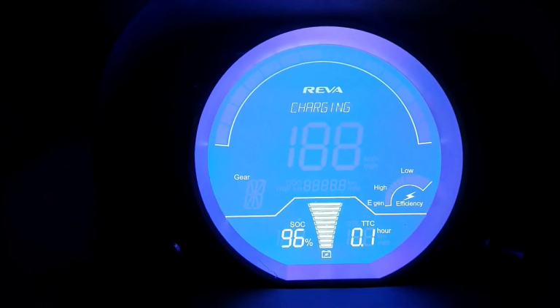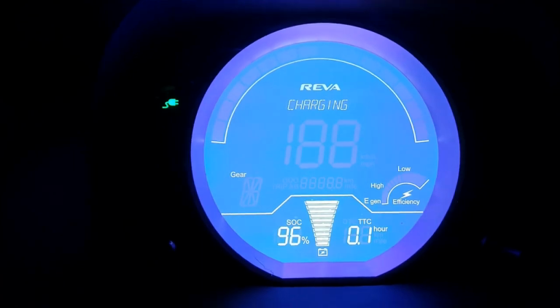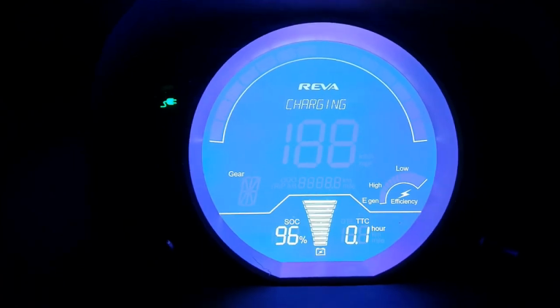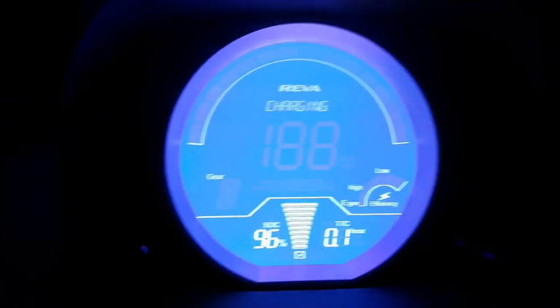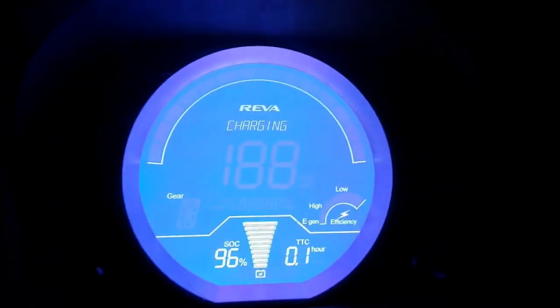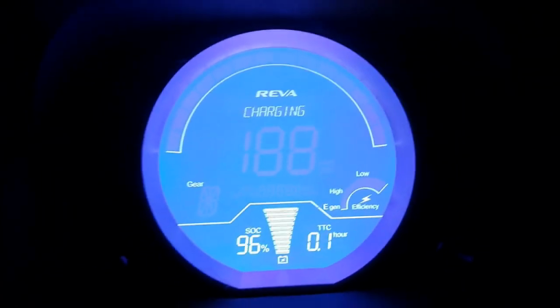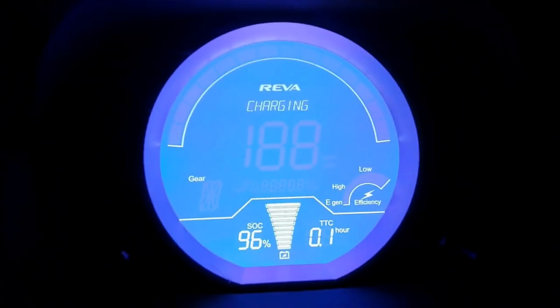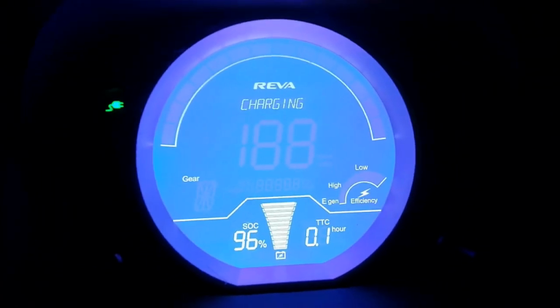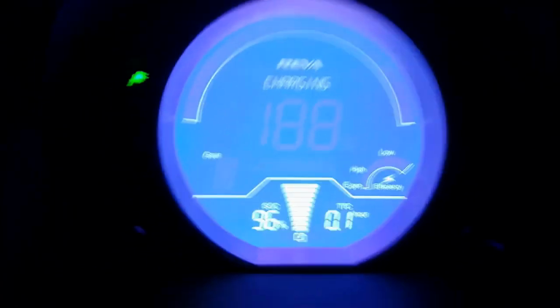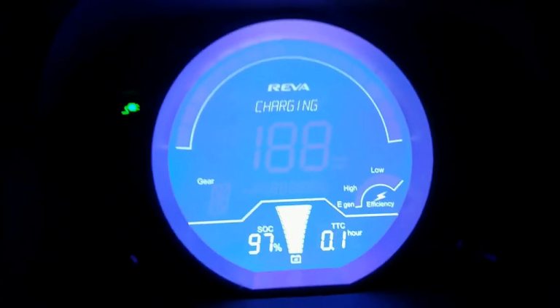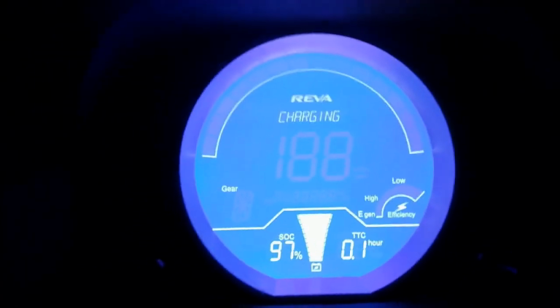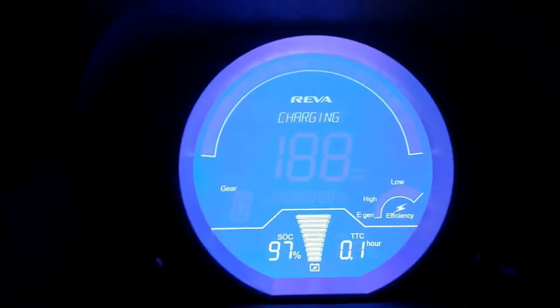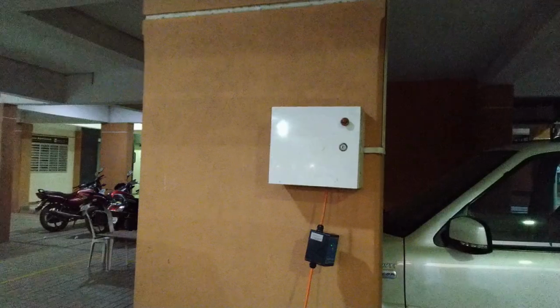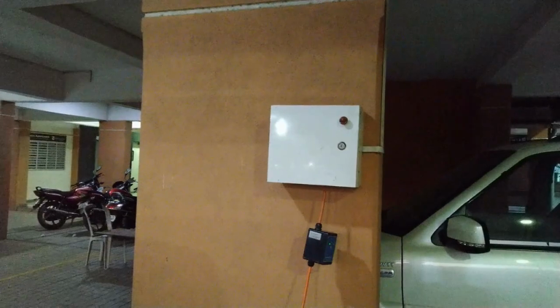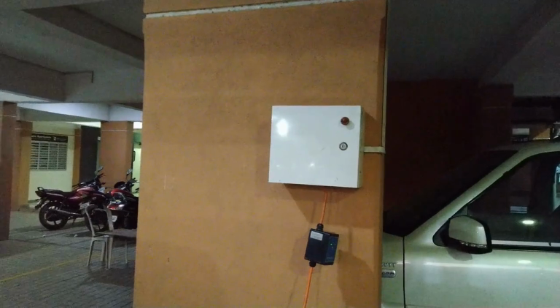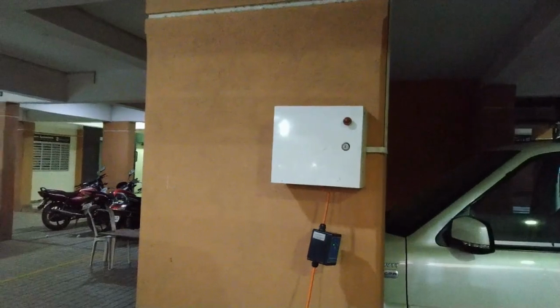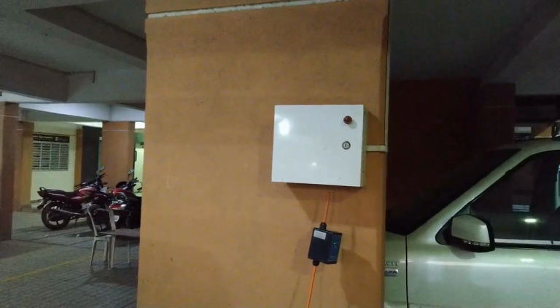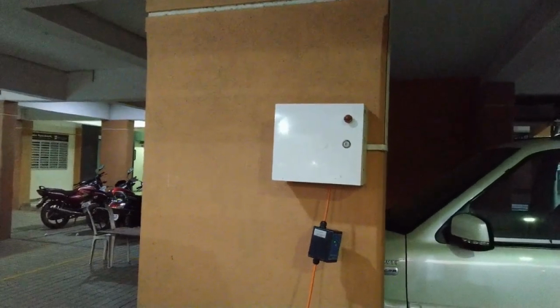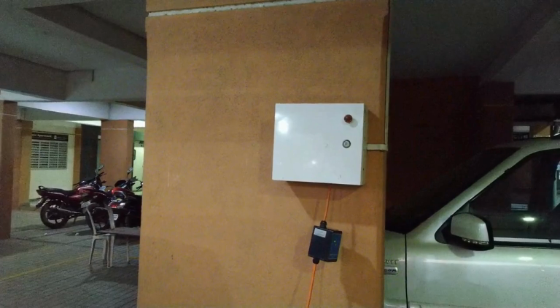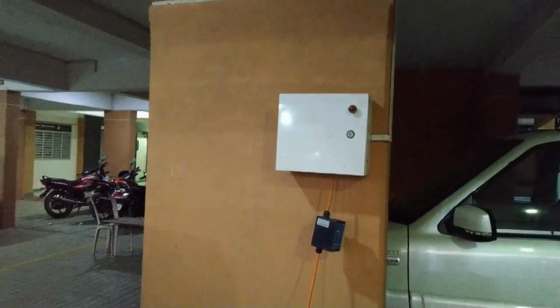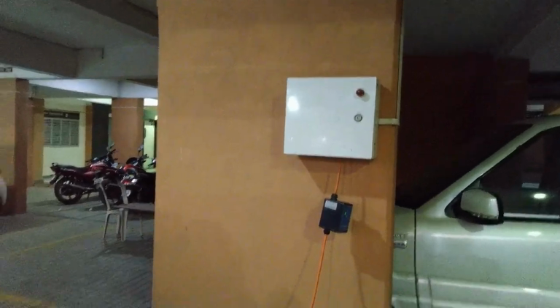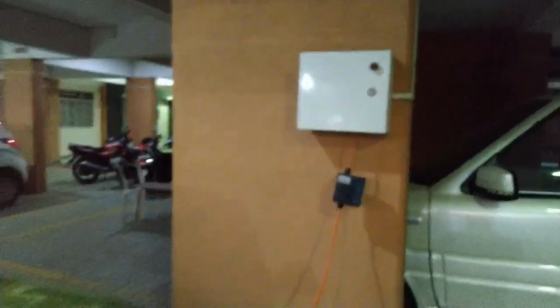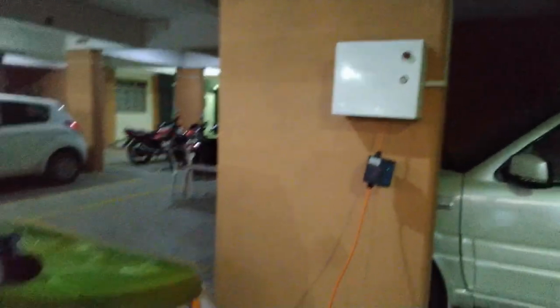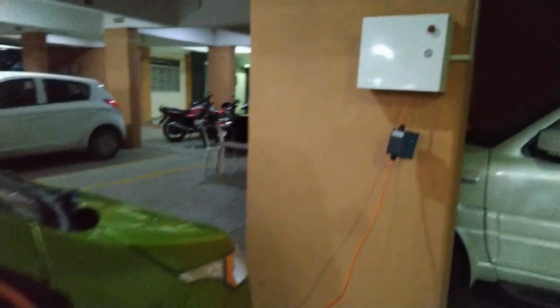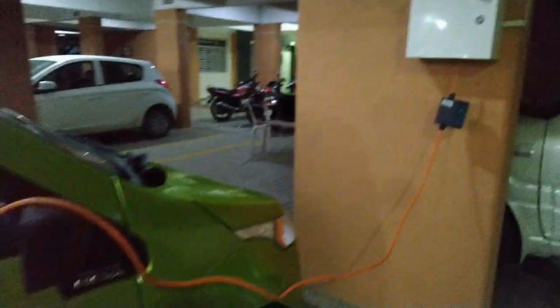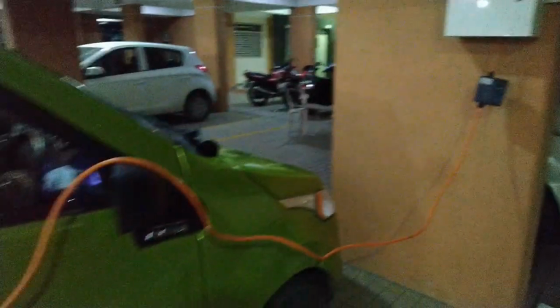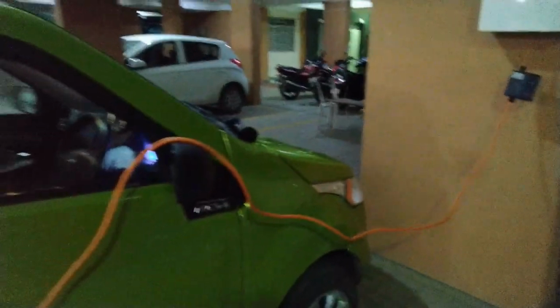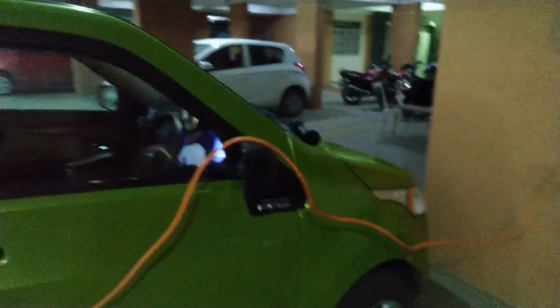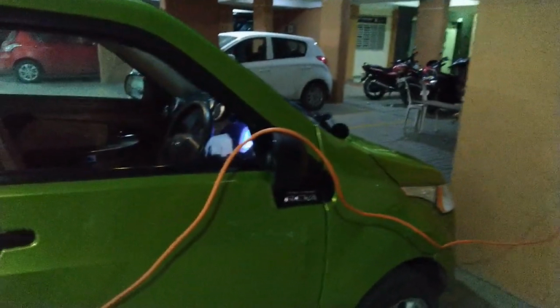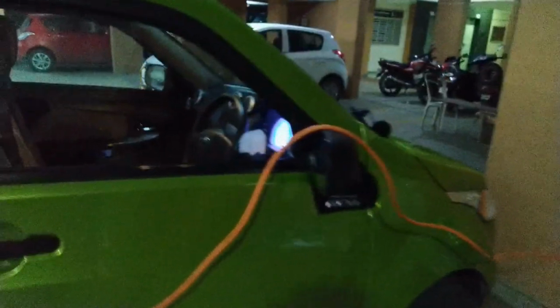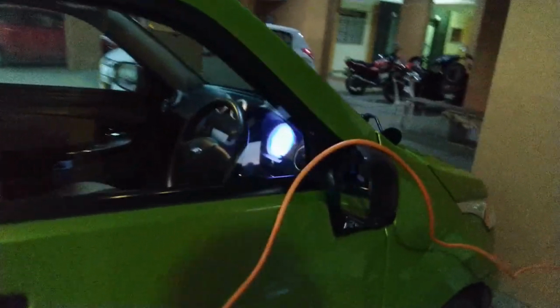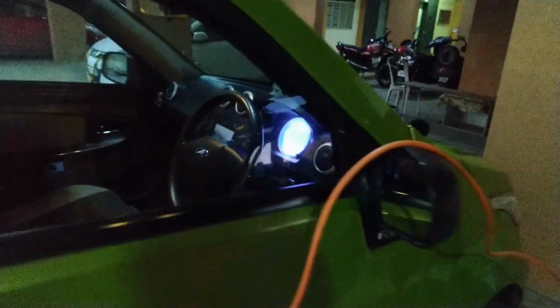Usually the Mahindra Reva ETO would take 4 hours to charge from 0 to 100%, and this is our complete setup.